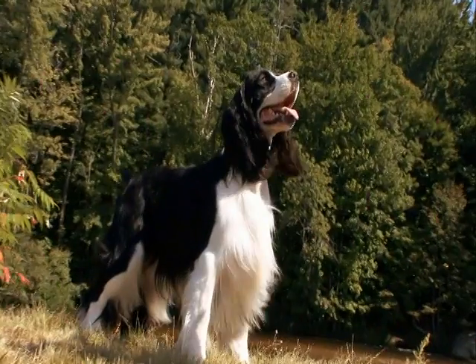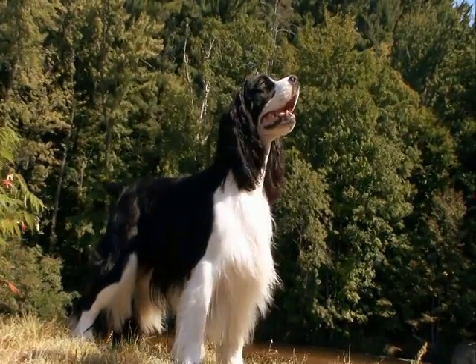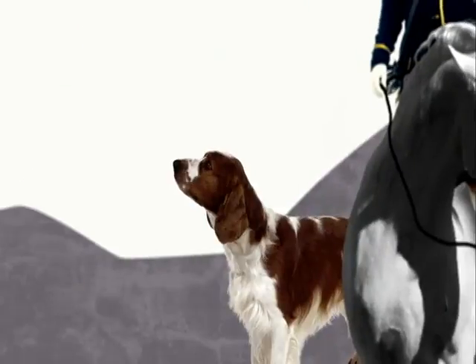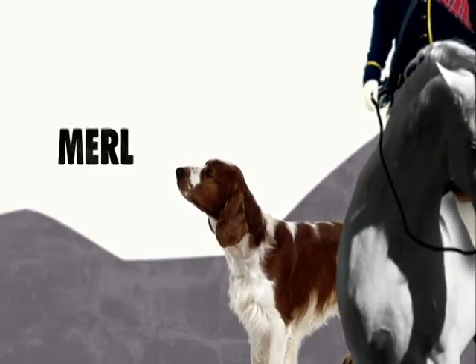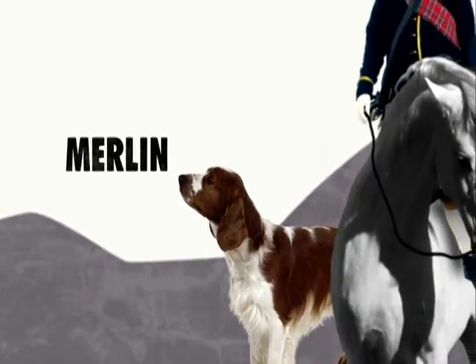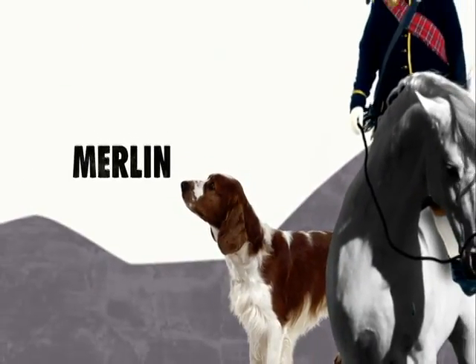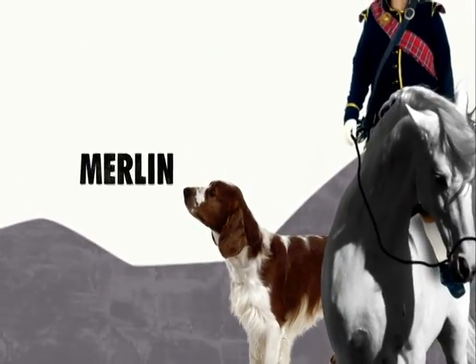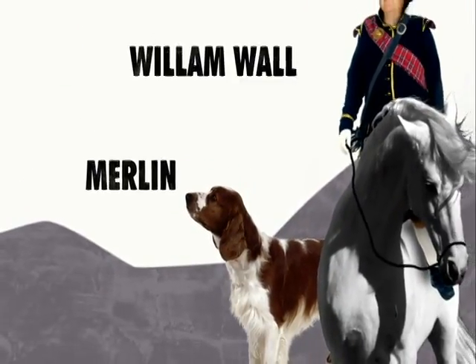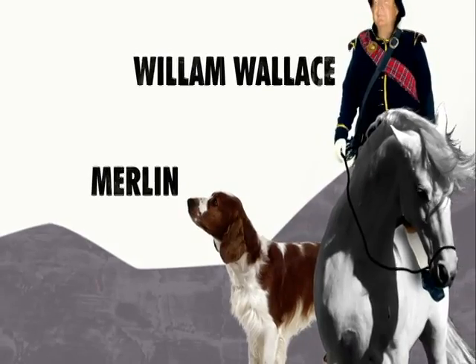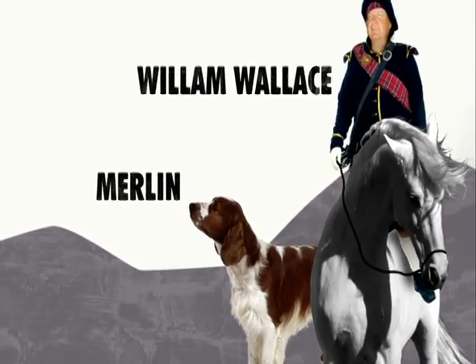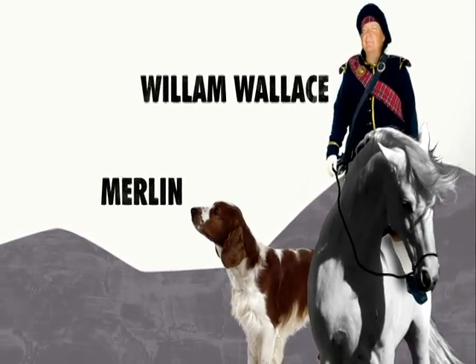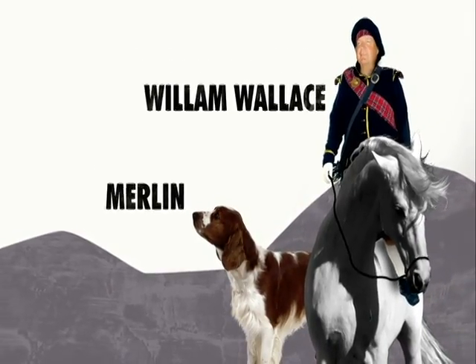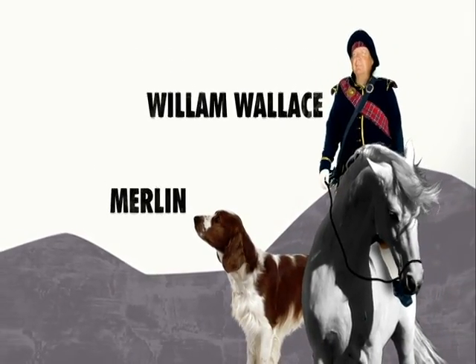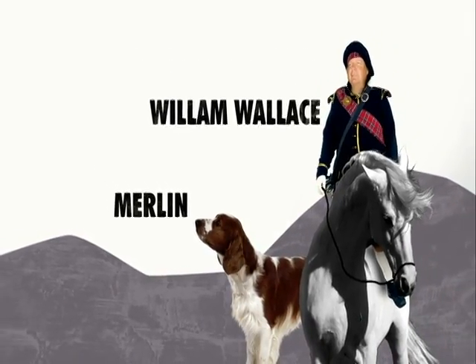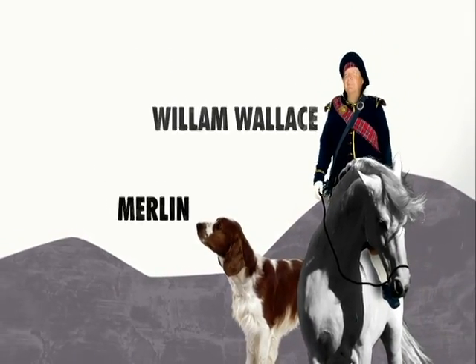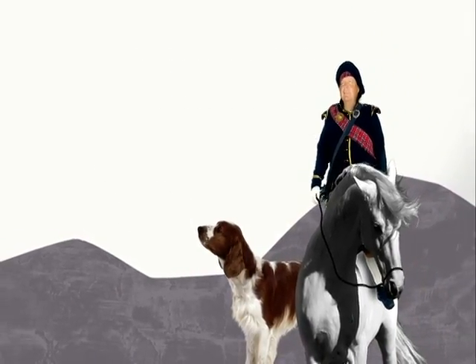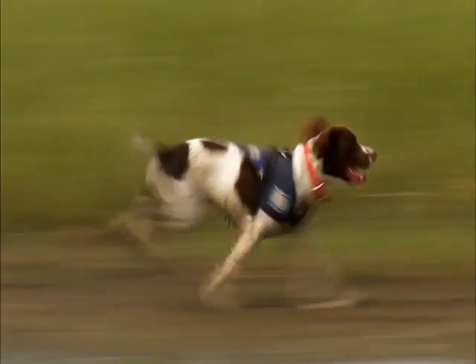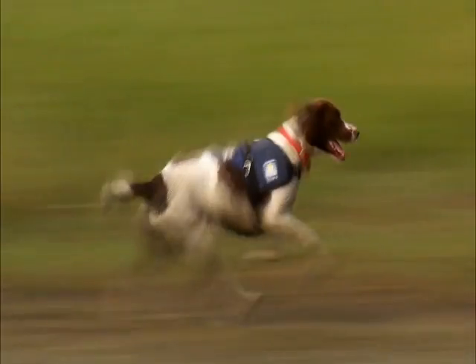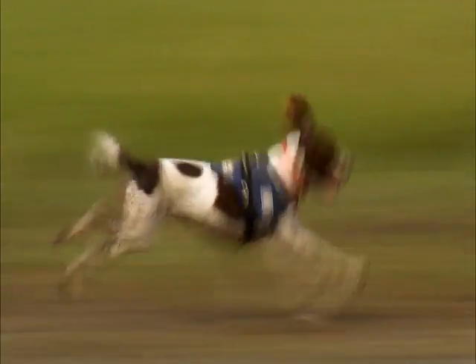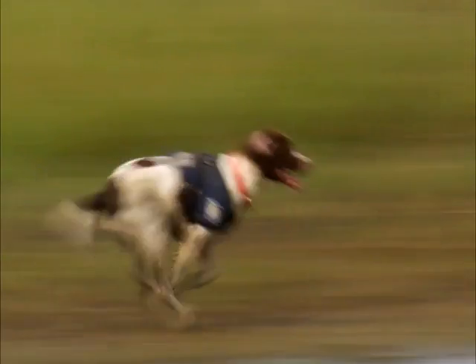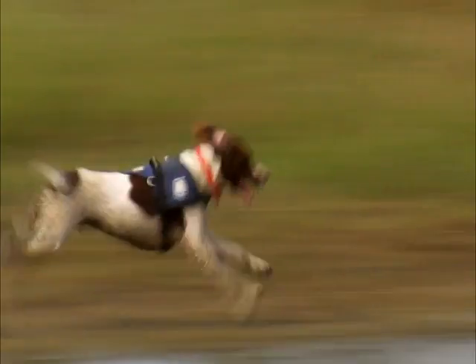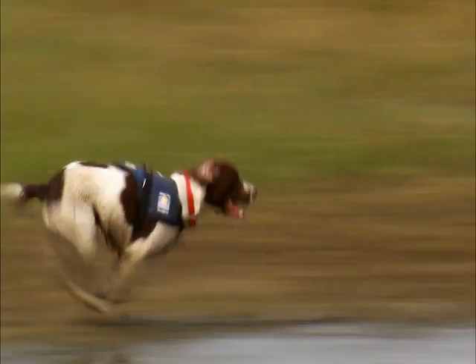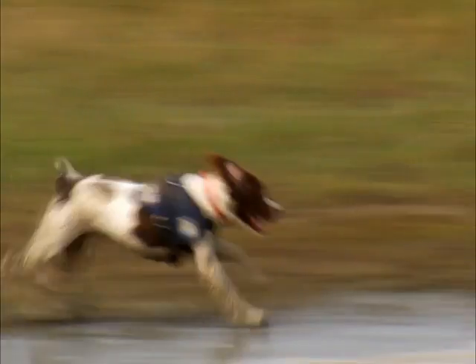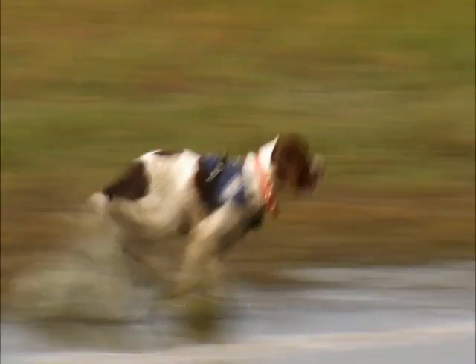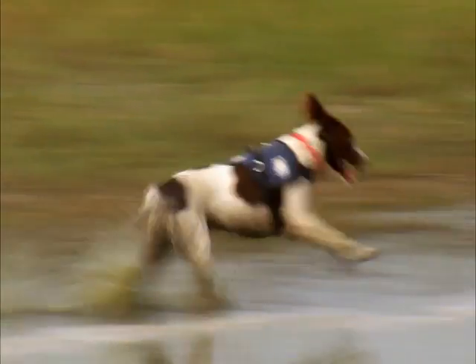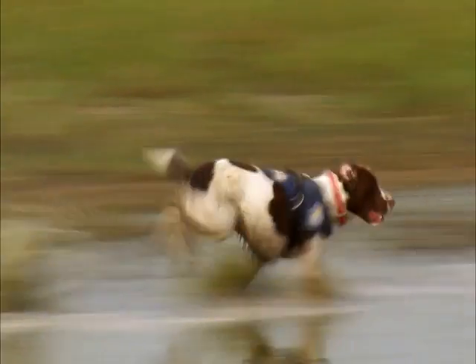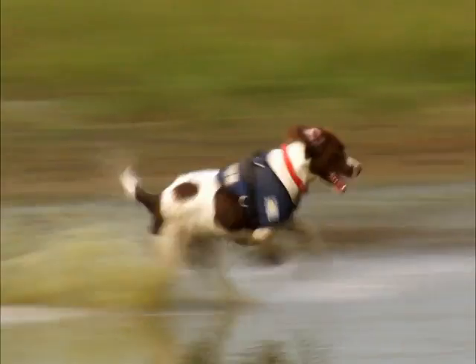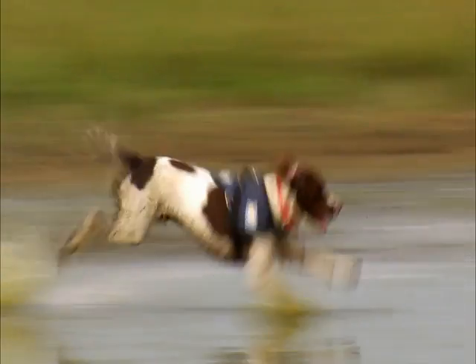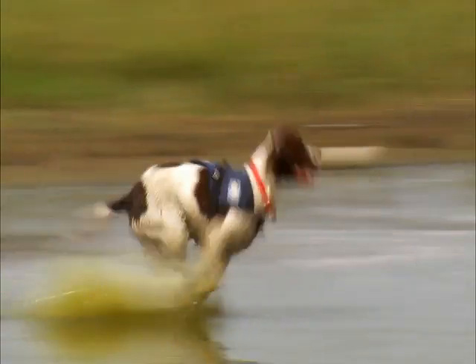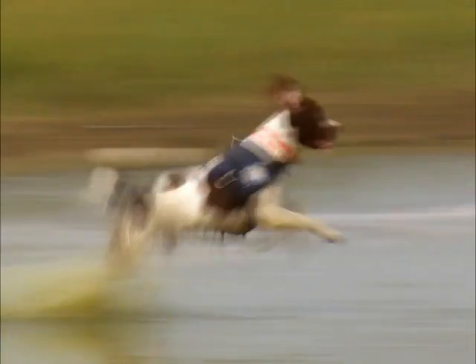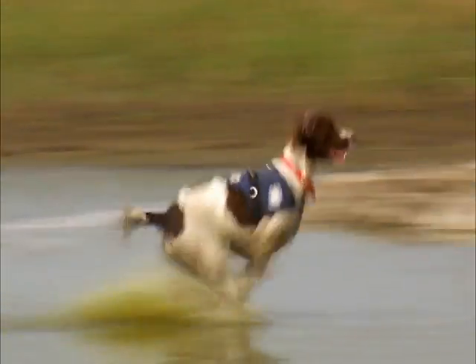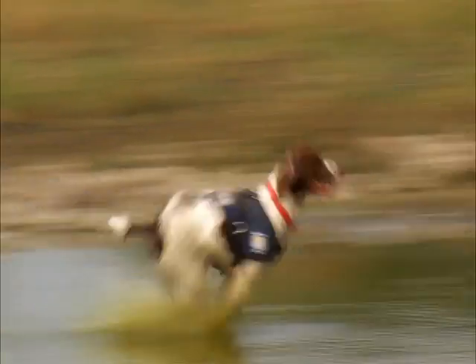Did you know that a Springer named Merlin rode into battle with his owner, William Wallace? In fact, the Springer Spaniel is considered the fastest of all the Spaniels and has the highest work drive of many breeds.